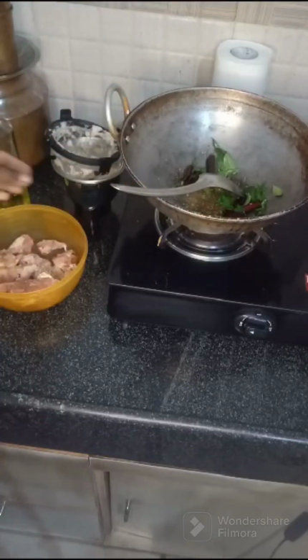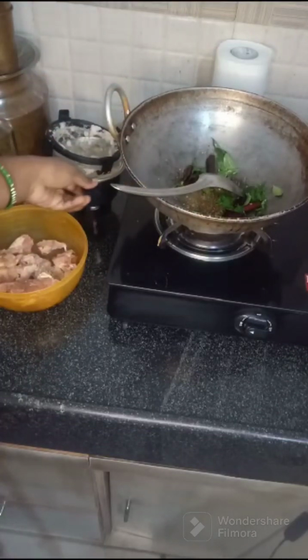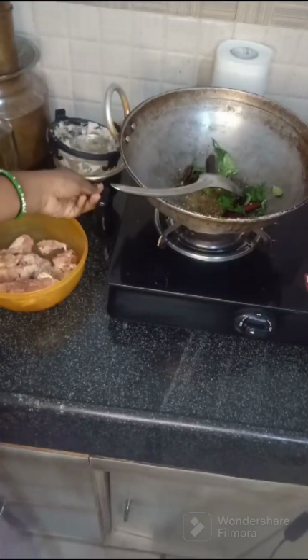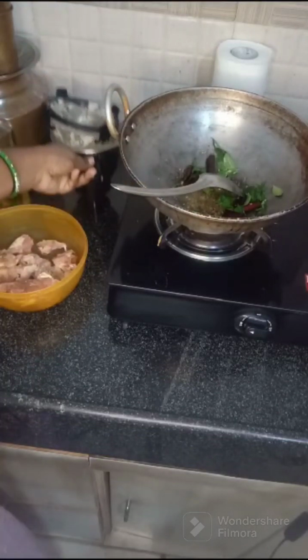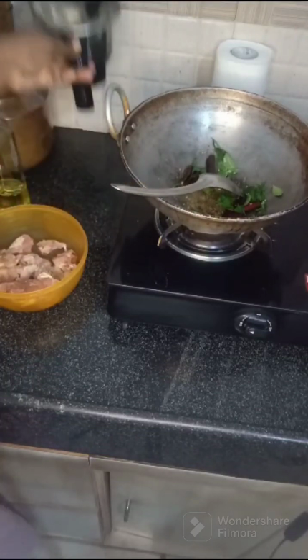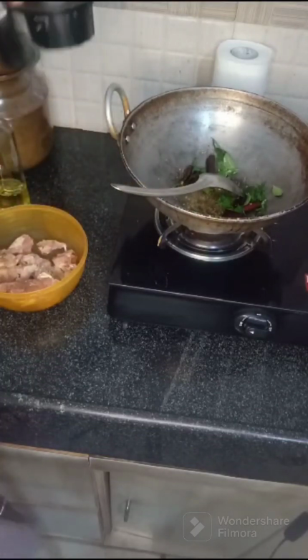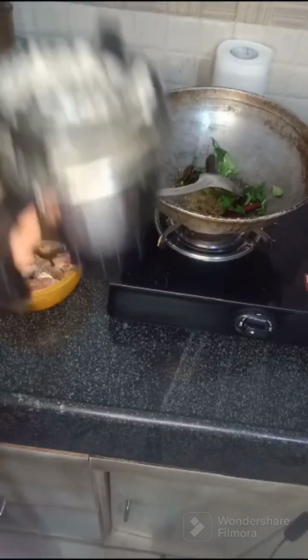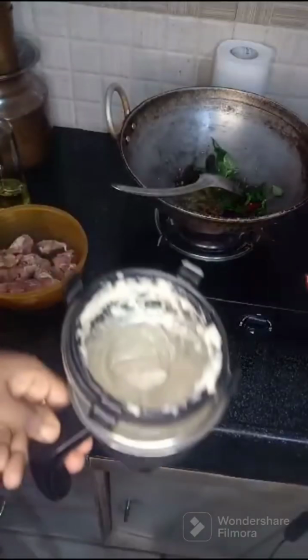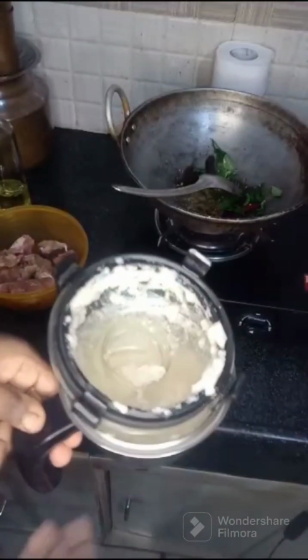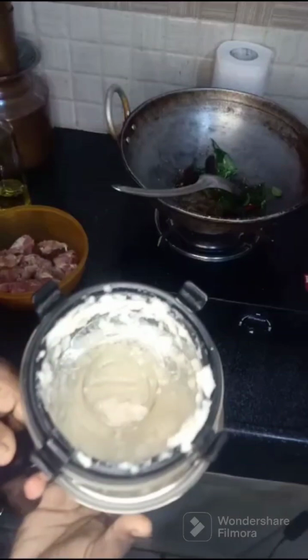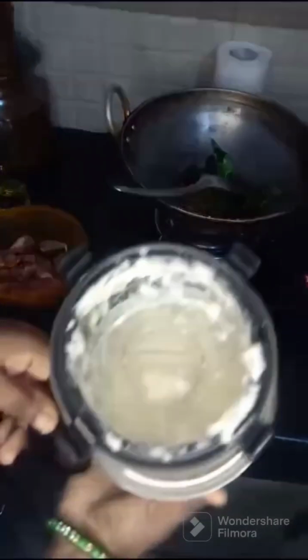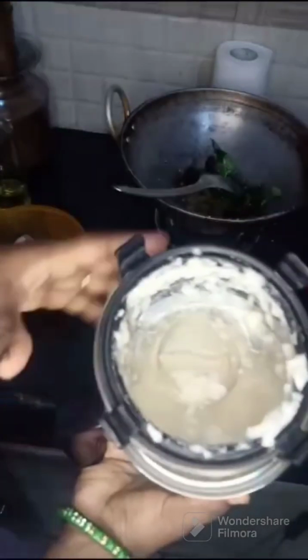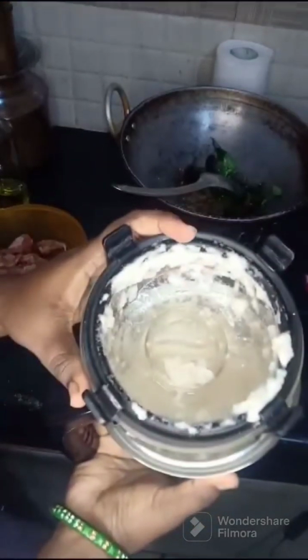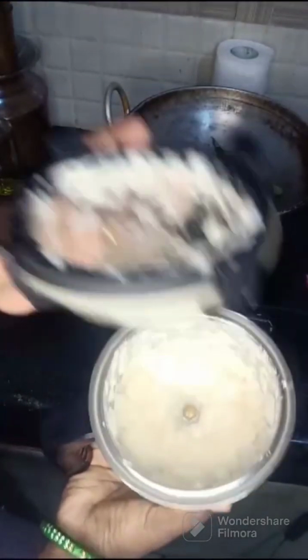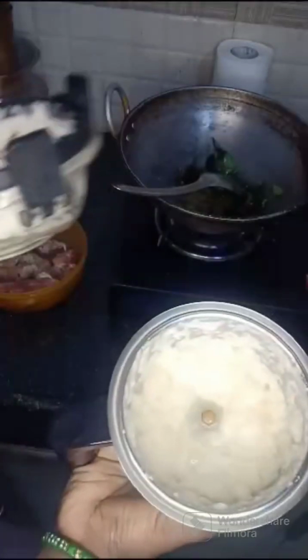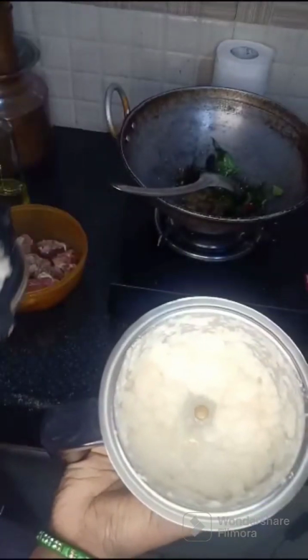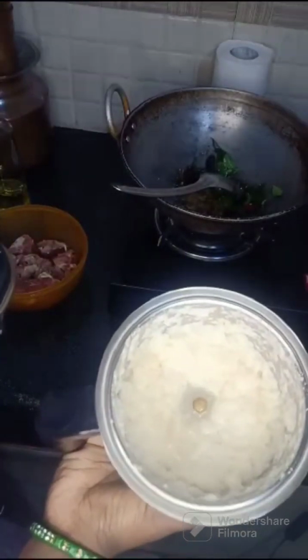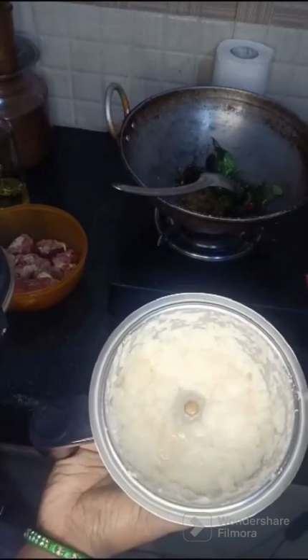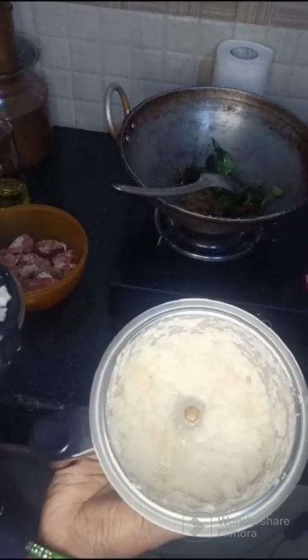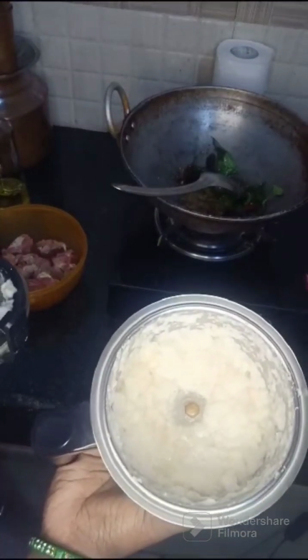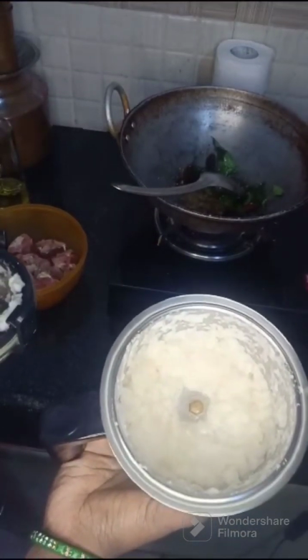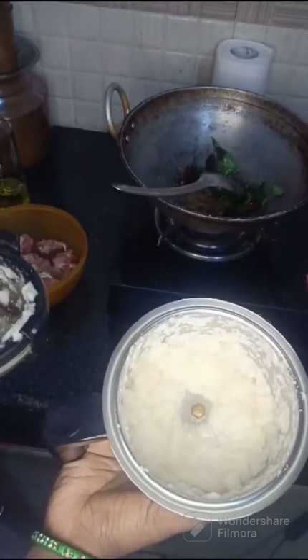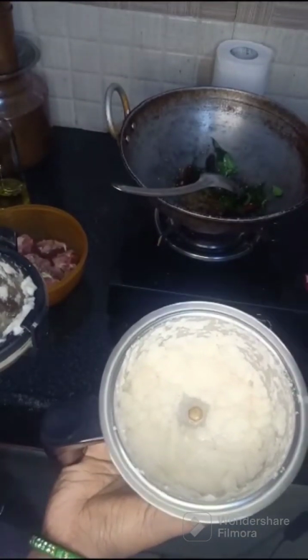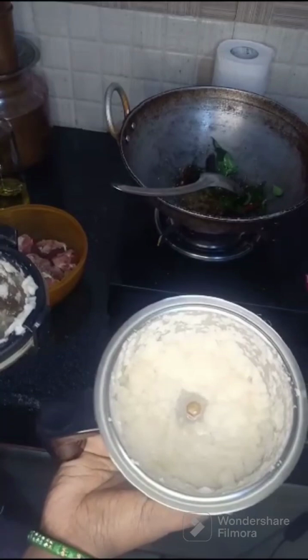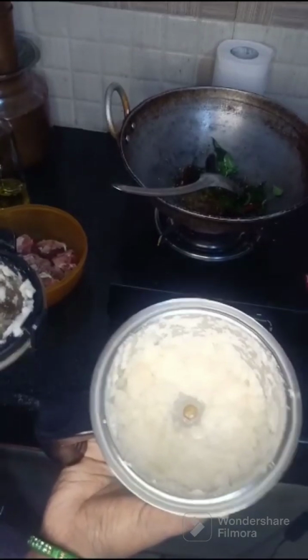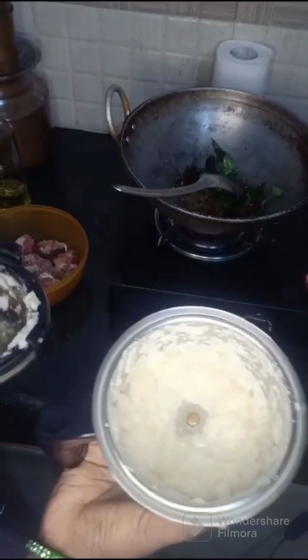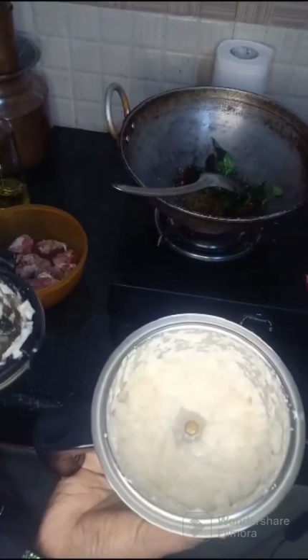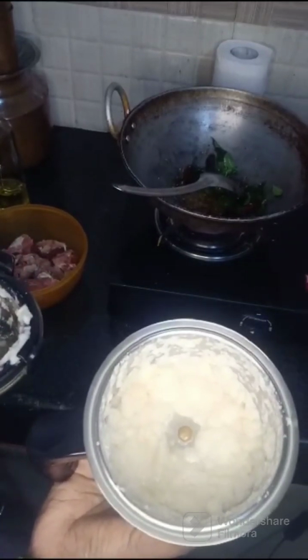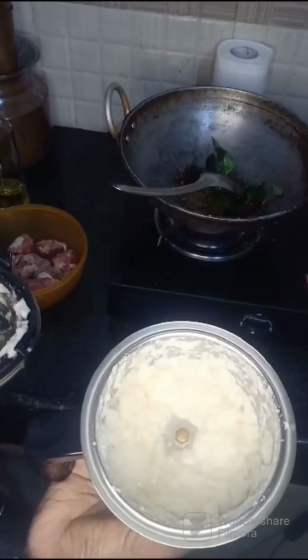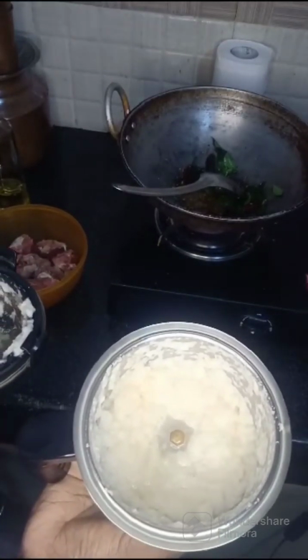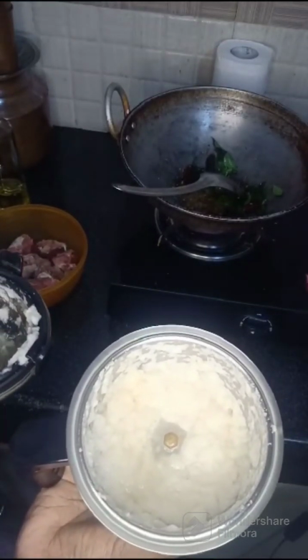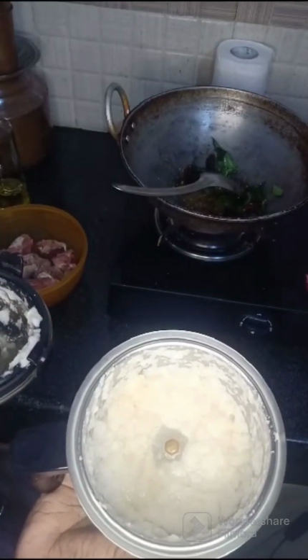Let's put the rice on. We will add onions — three or four onions. We will put the rice on.